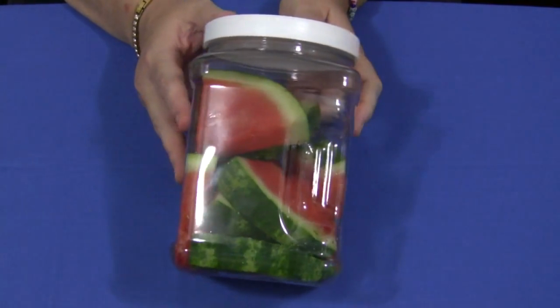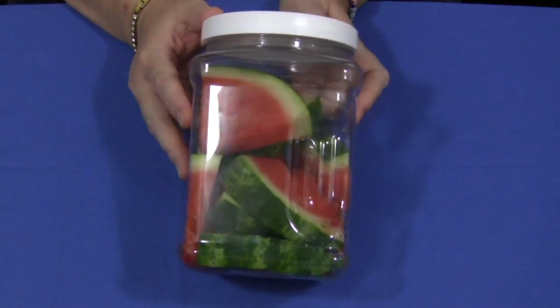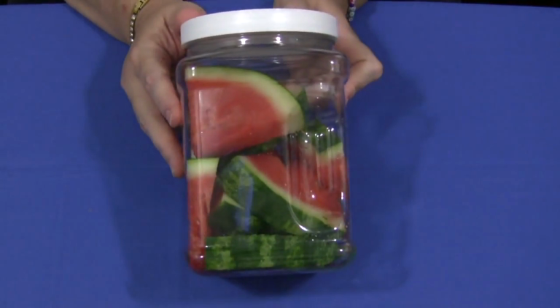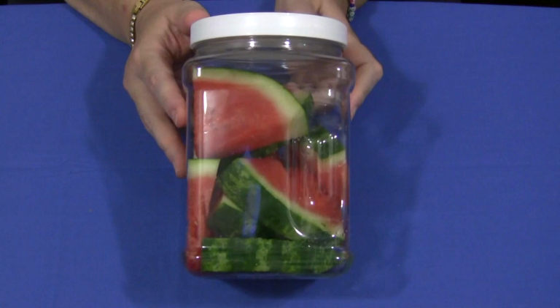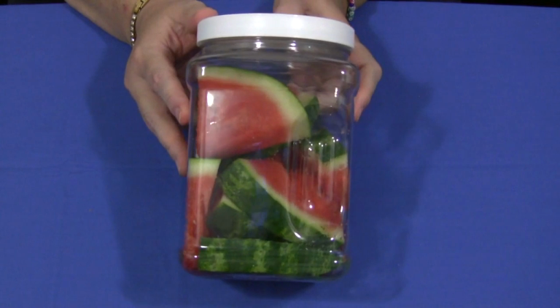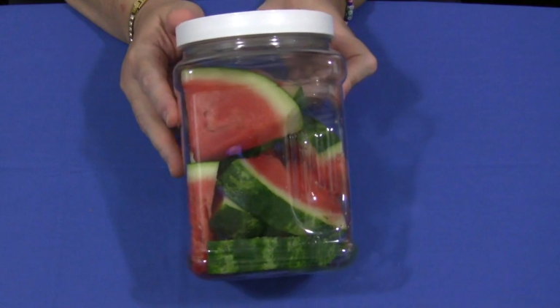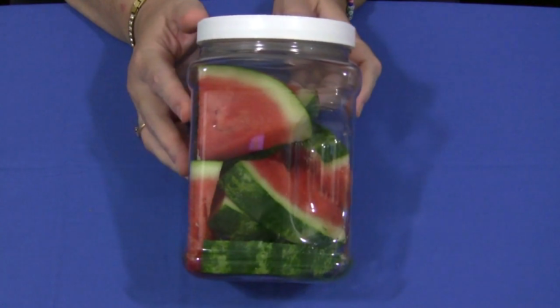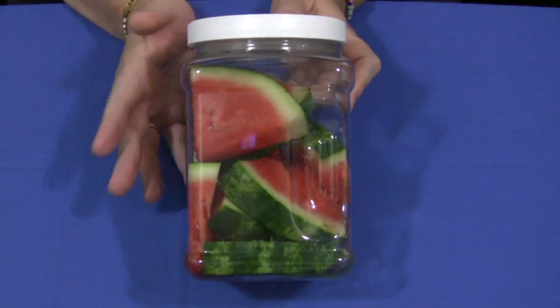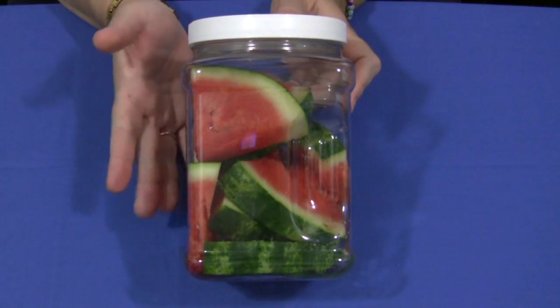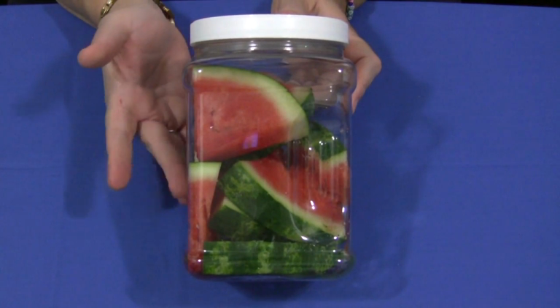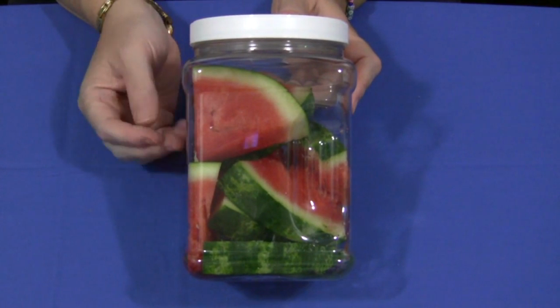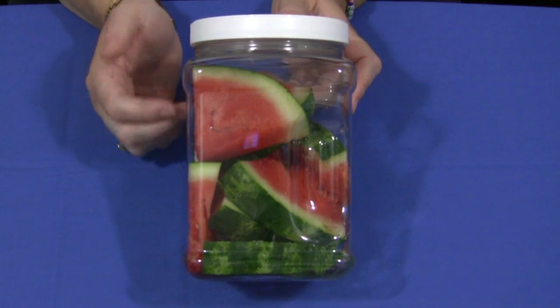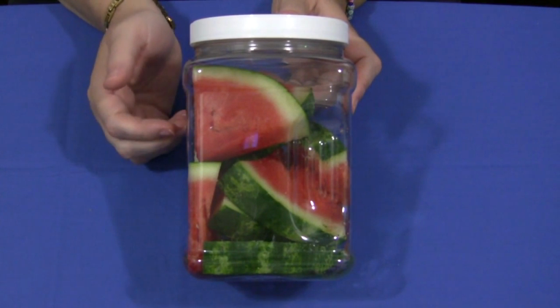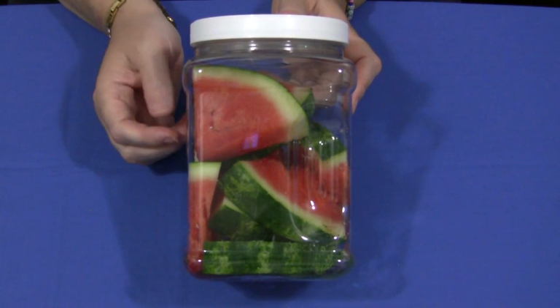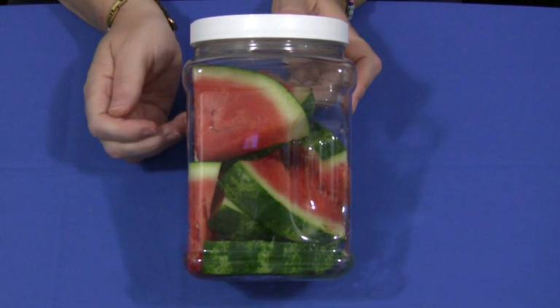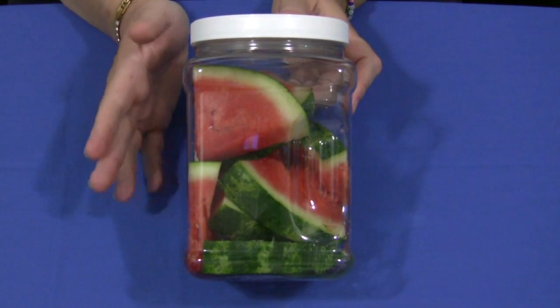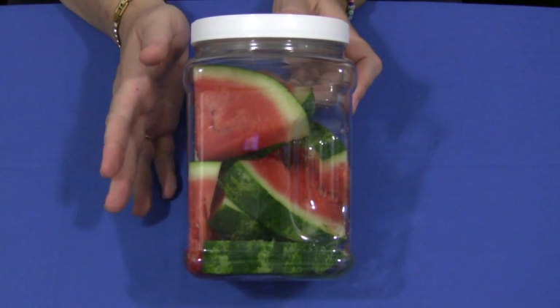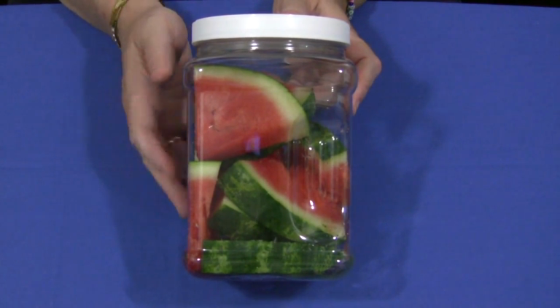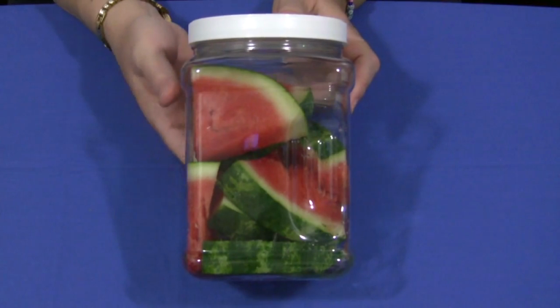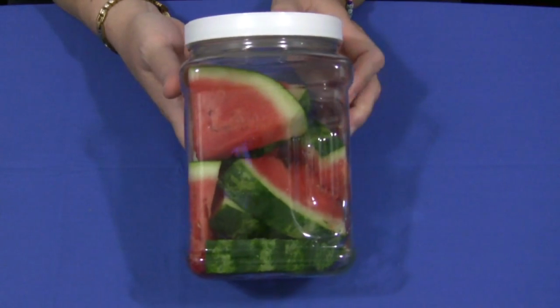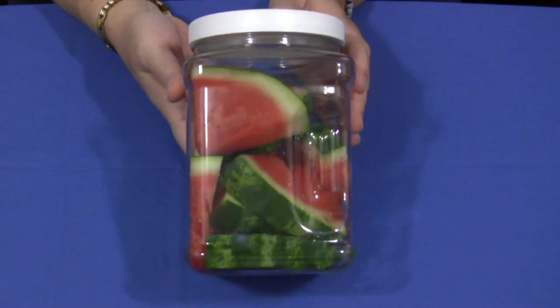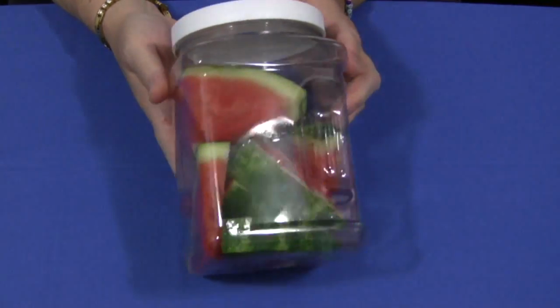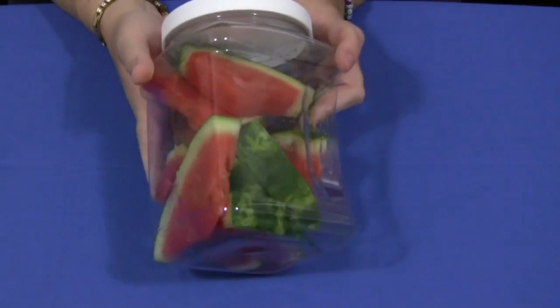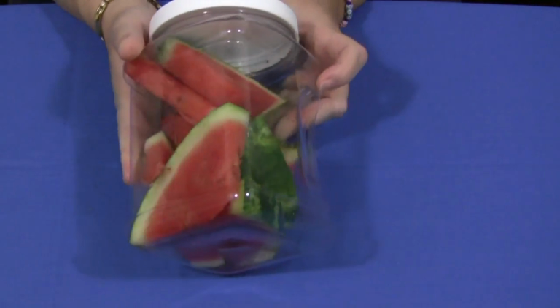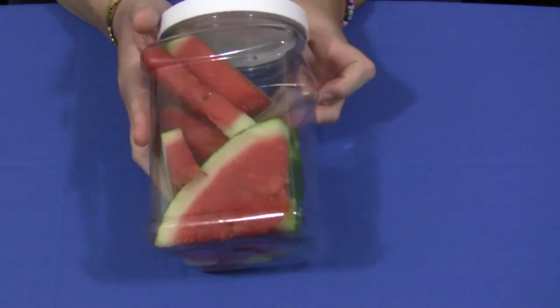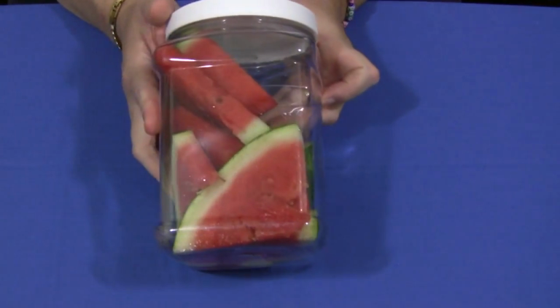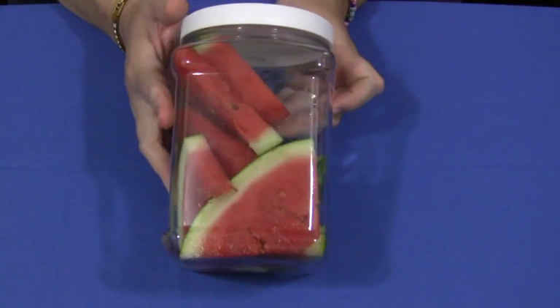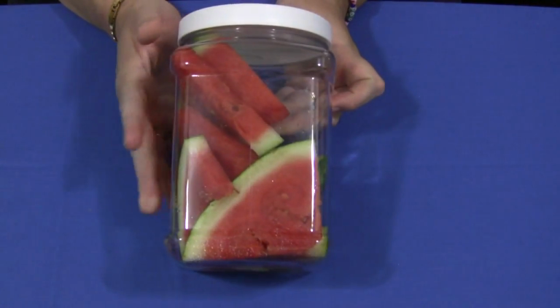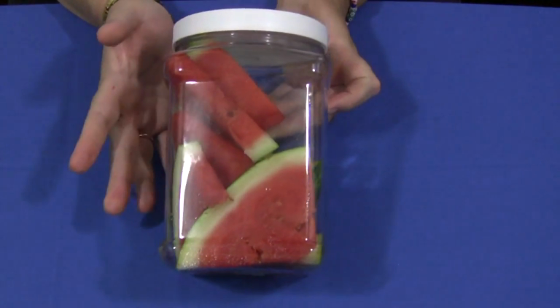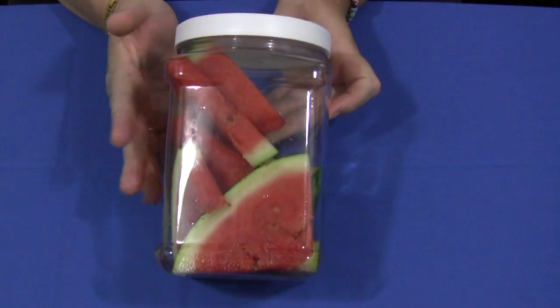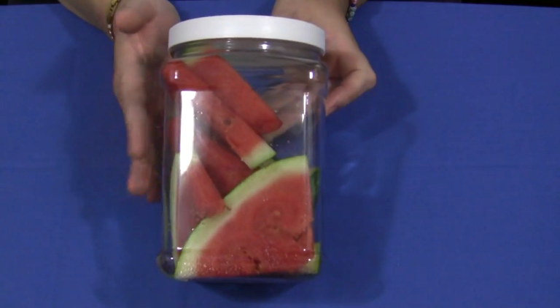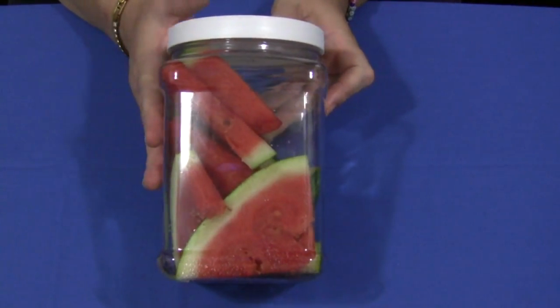Then after we've done that, we do an estimation activity. We can either graph or we can do surveys as to how long the children think the changes to the watermelon are going to take.